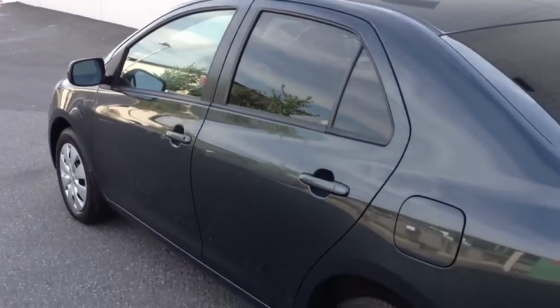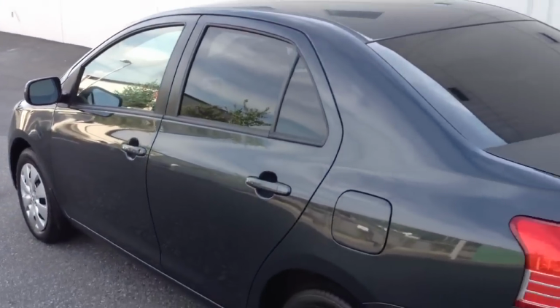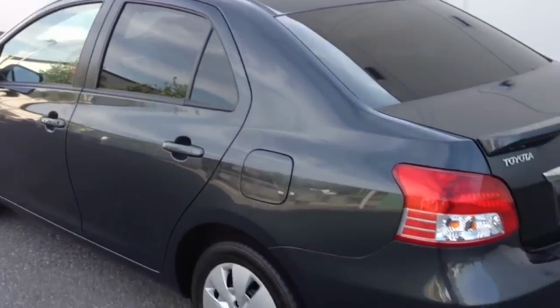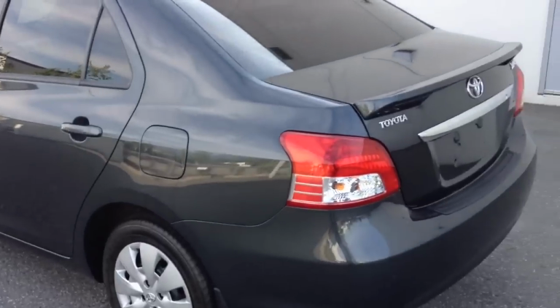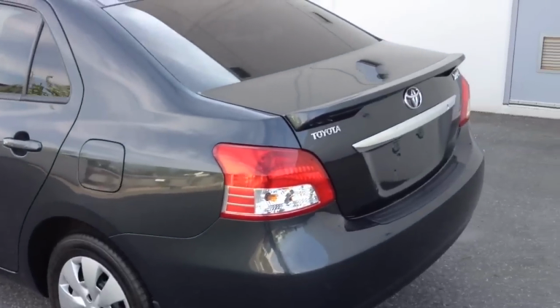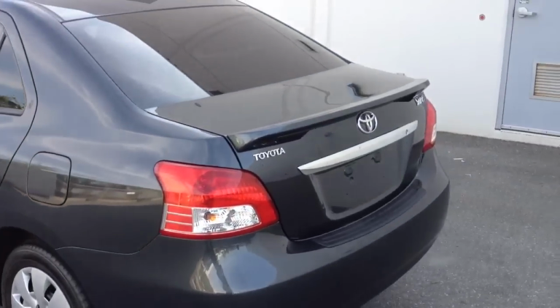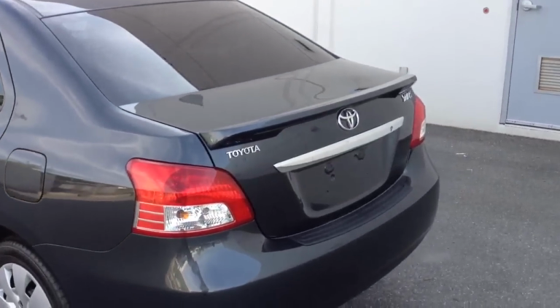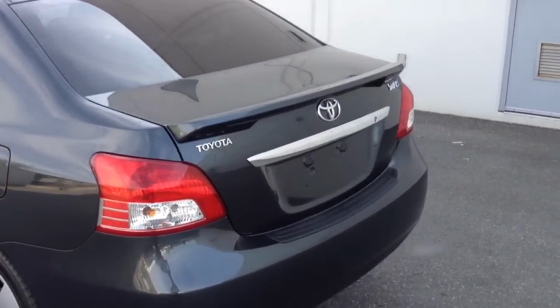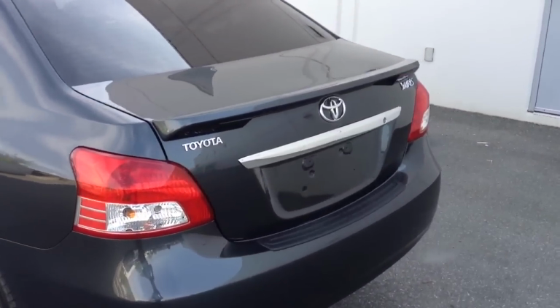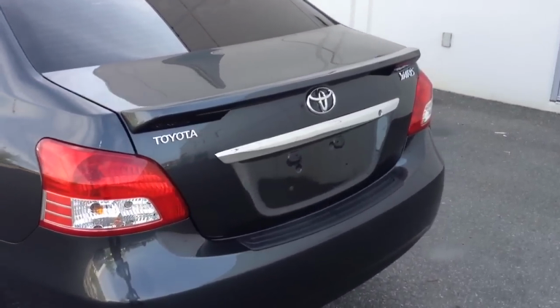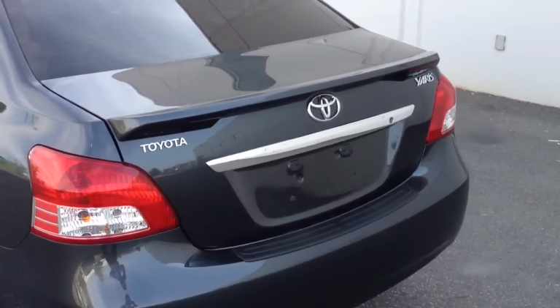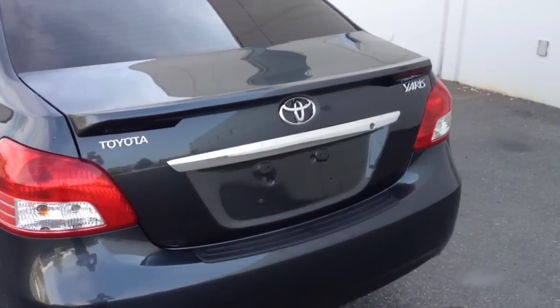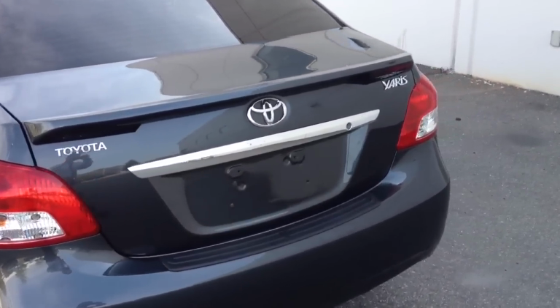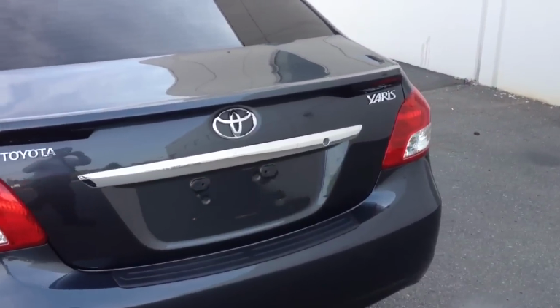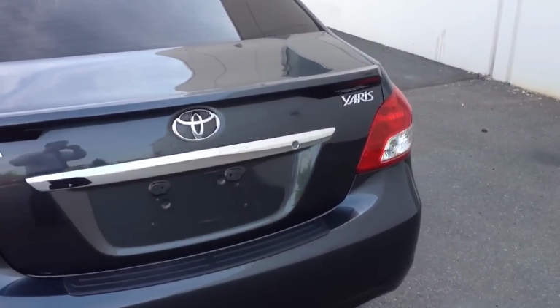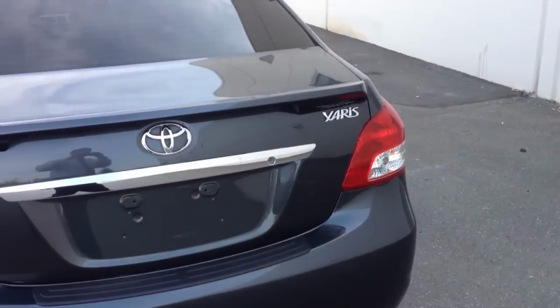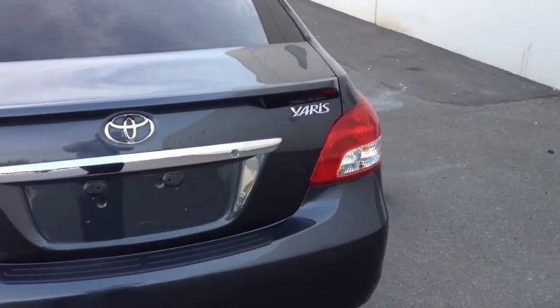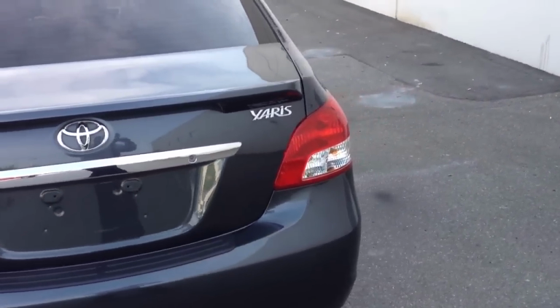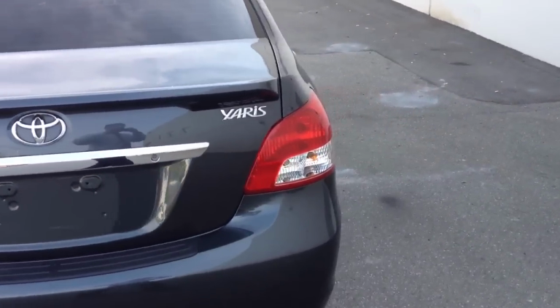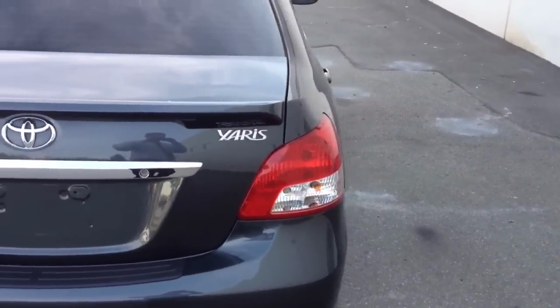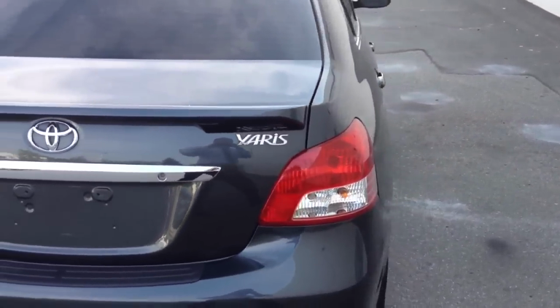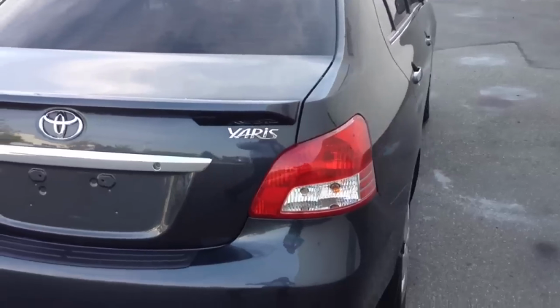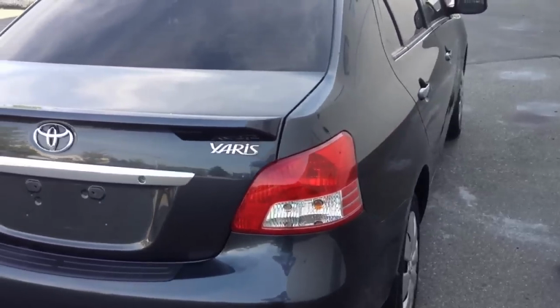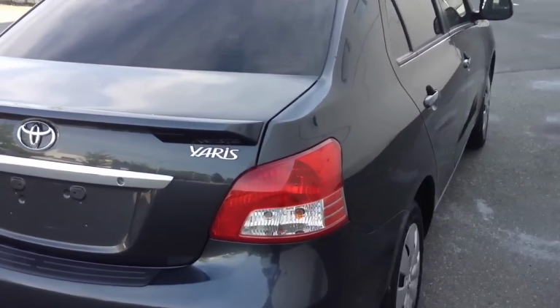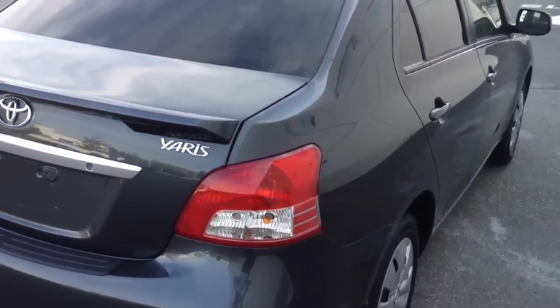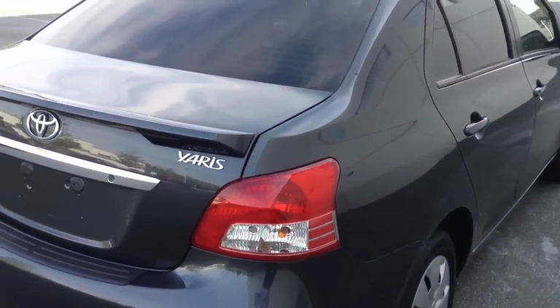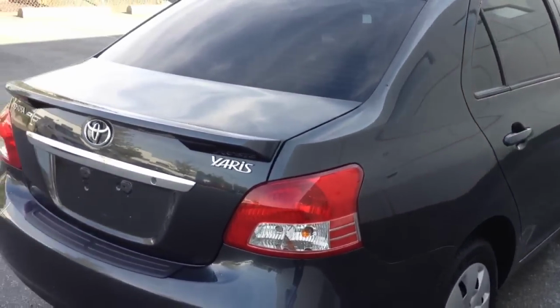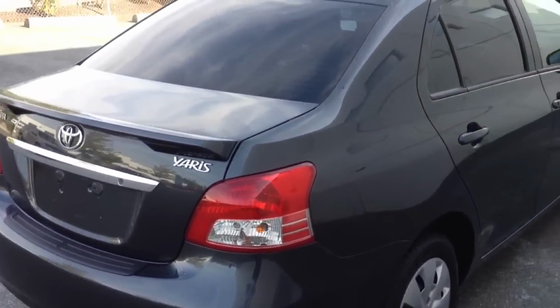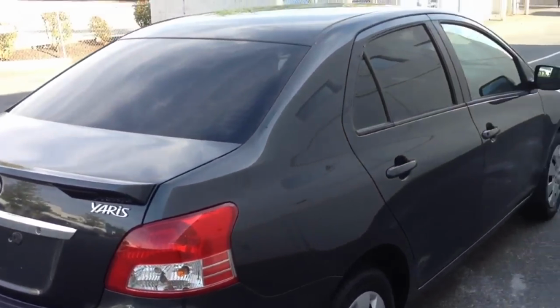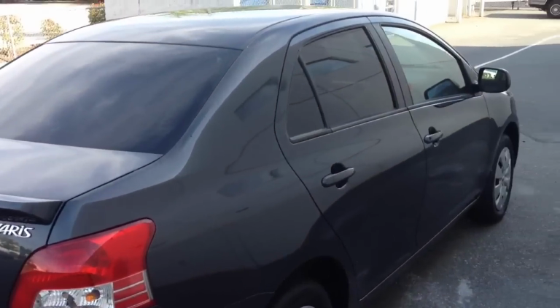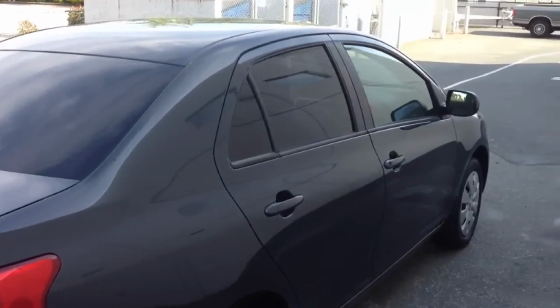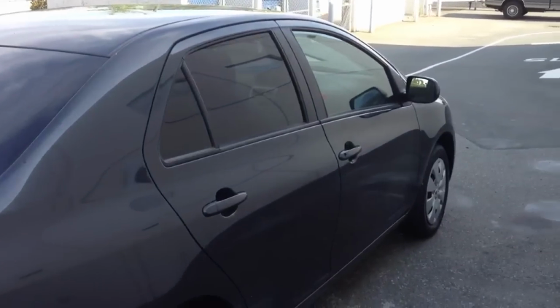This car was traded simply because of a growing family. They needed more room than what this Yaris could offer, and even though this car has a lot of room for the size, there's just more need for more space.